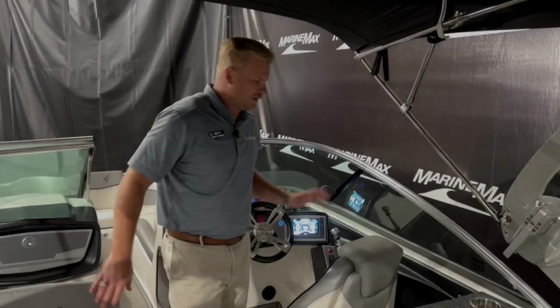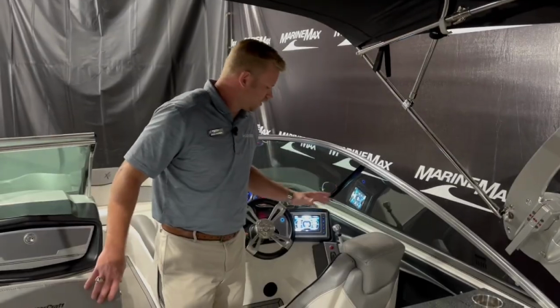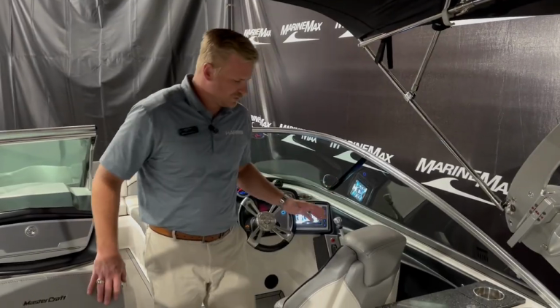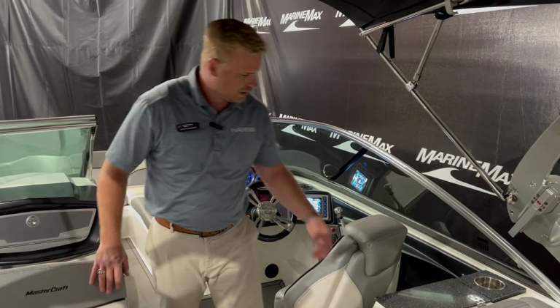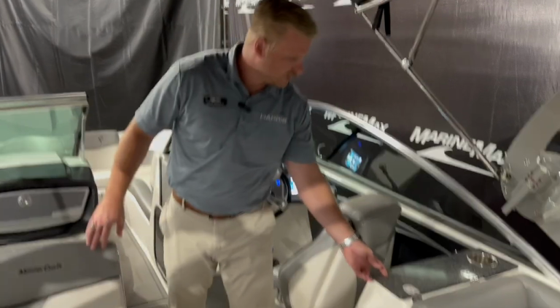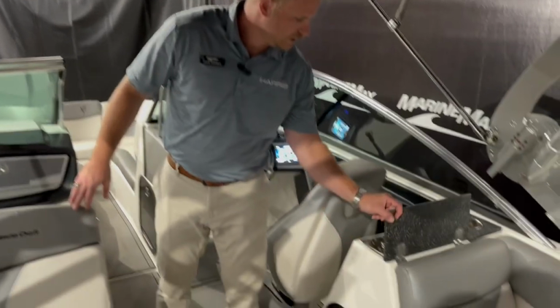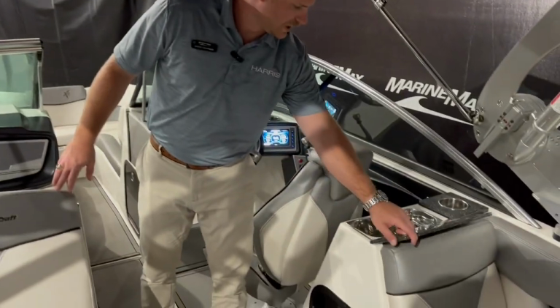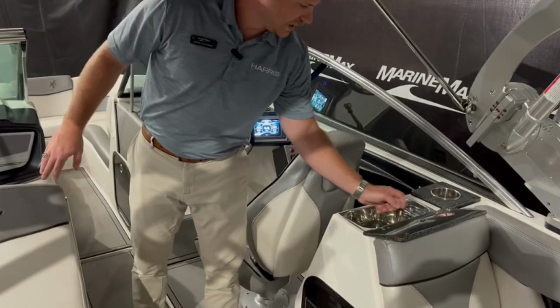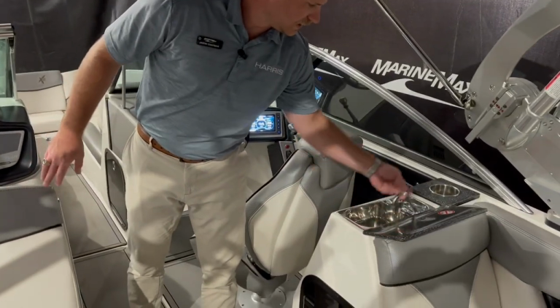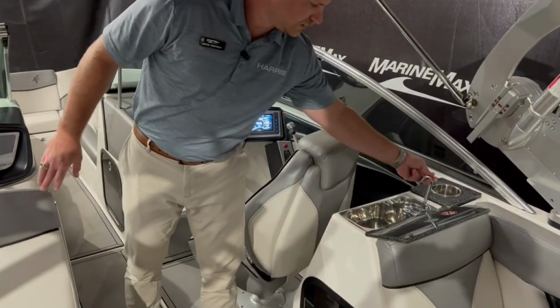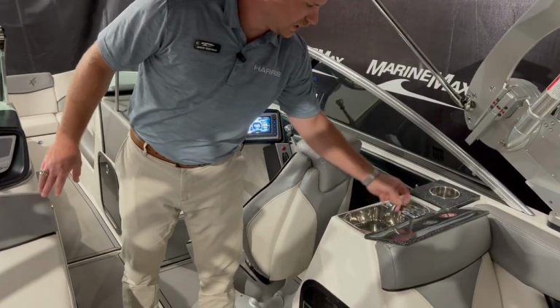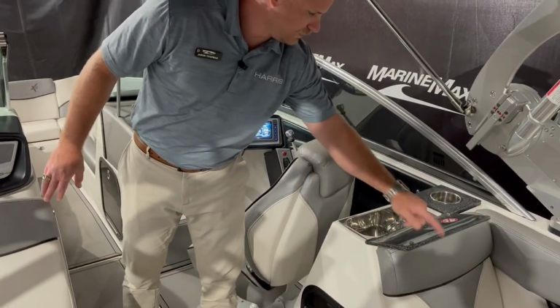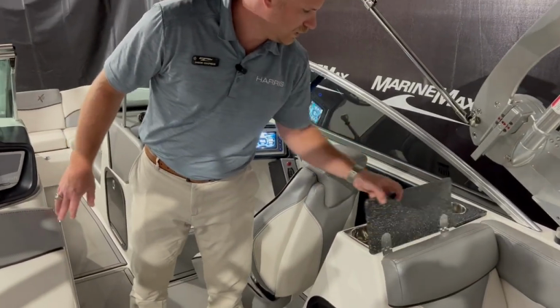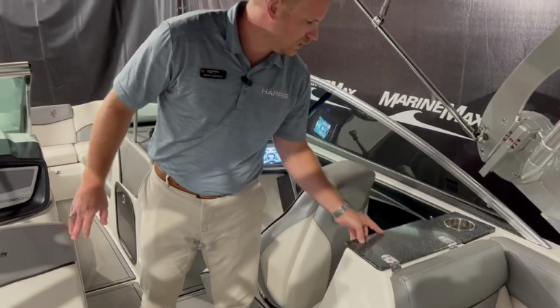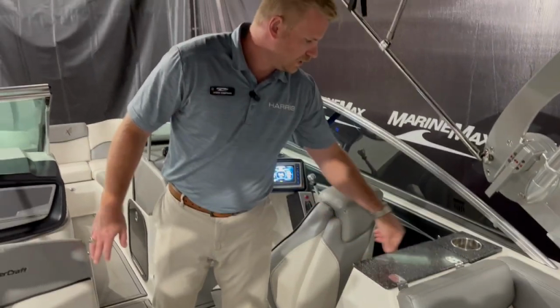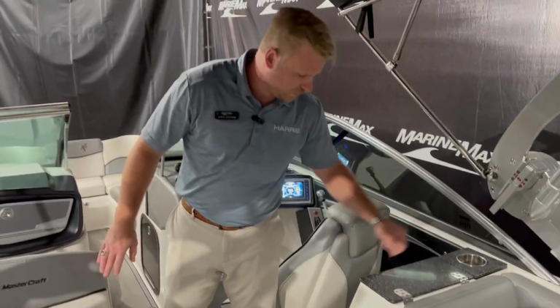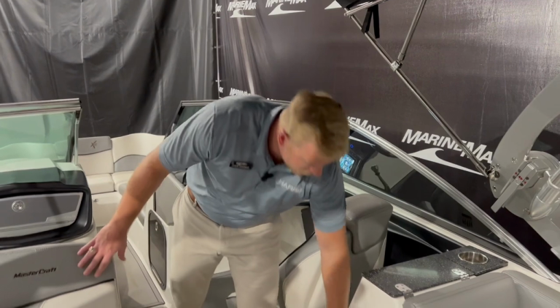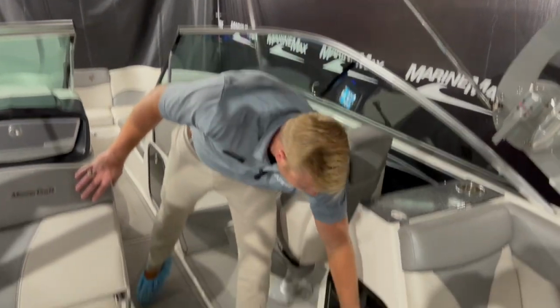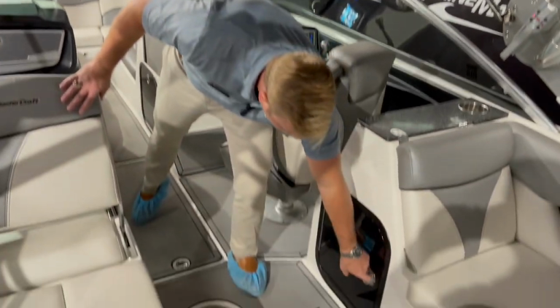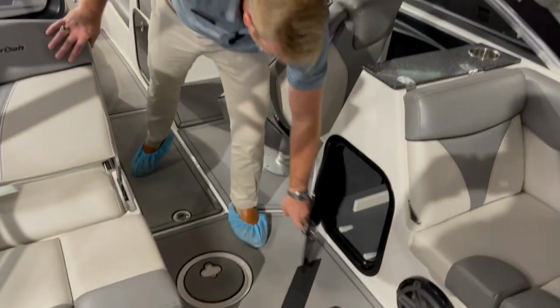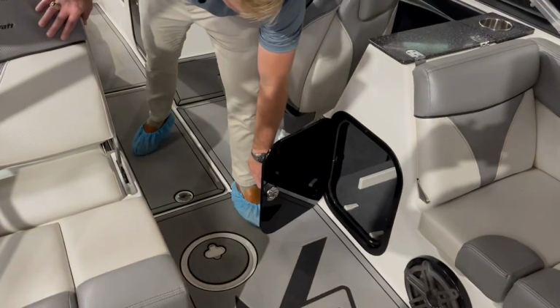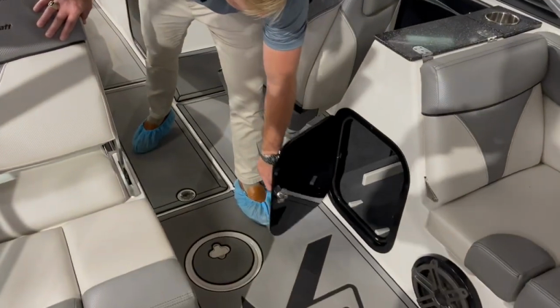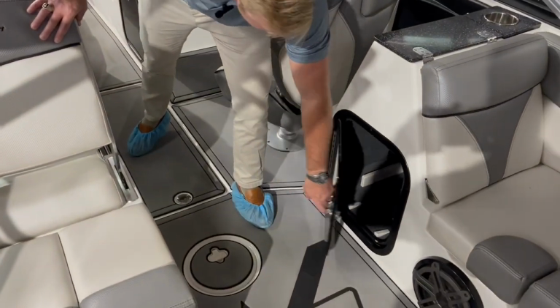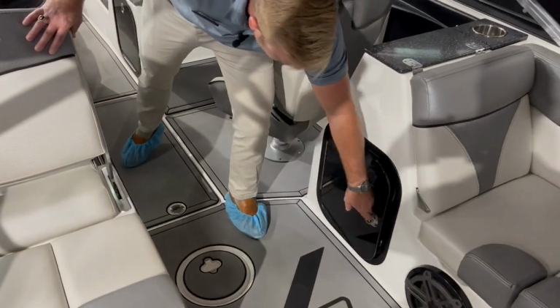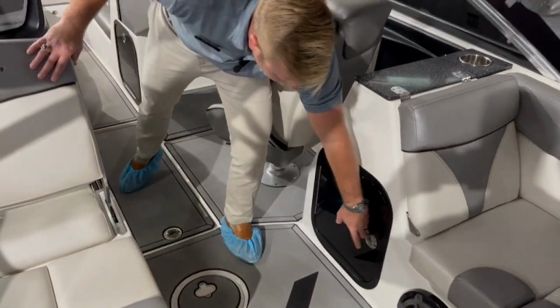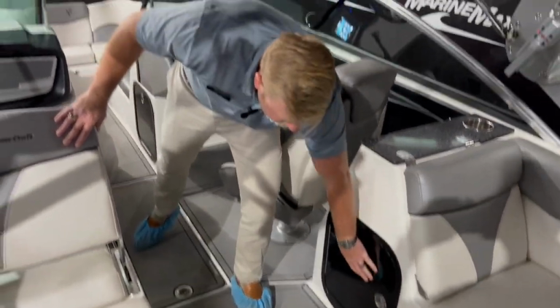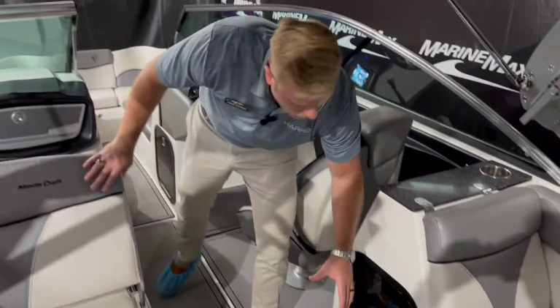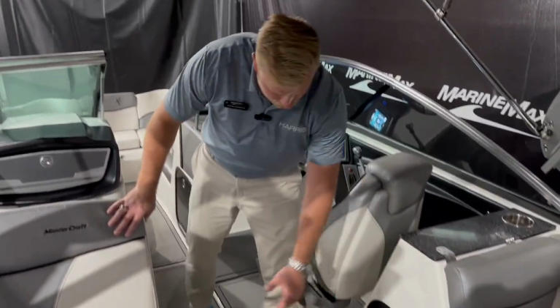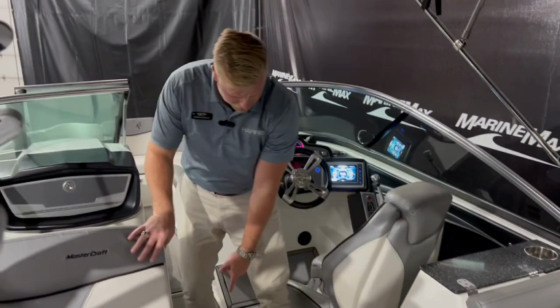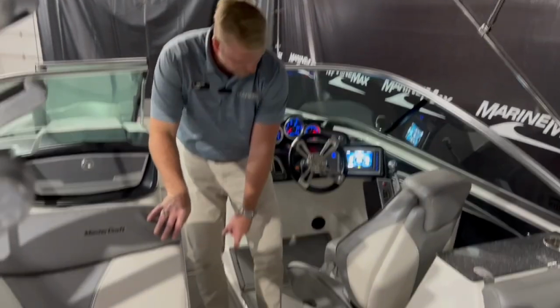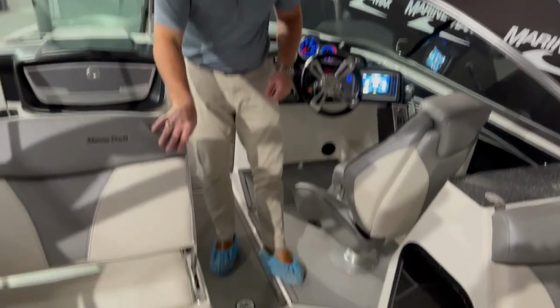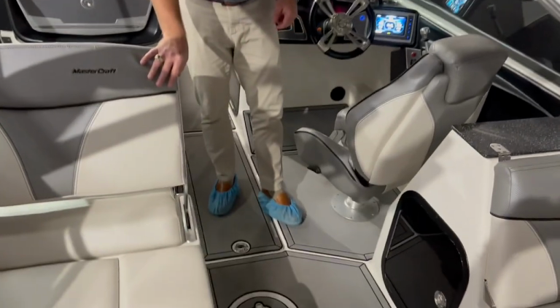Walking towards the helm here — the boat actually has a sink on it, a cup holder, and throughout the boat we have tons of storage. Underneath all the seats we have our ski locker right here.